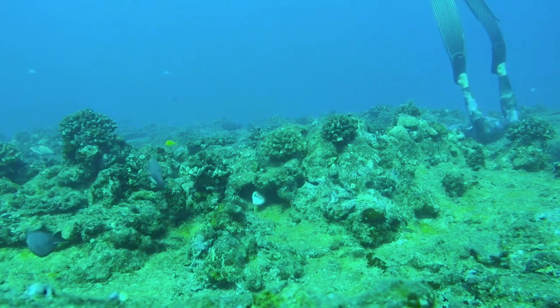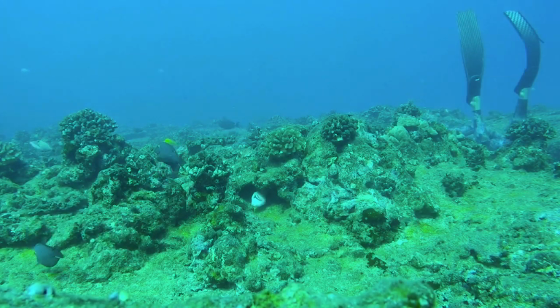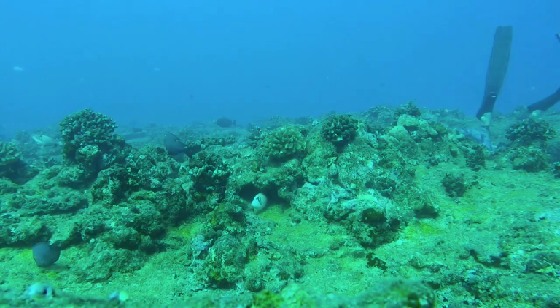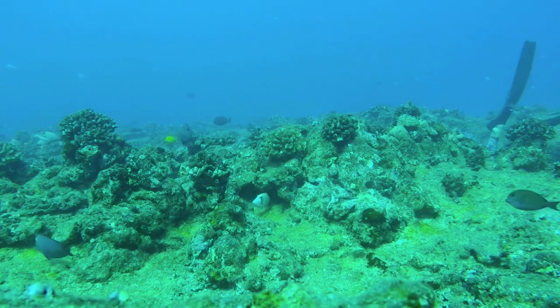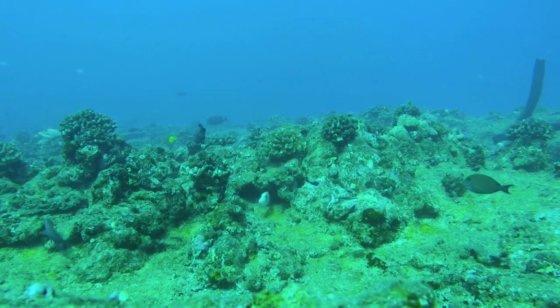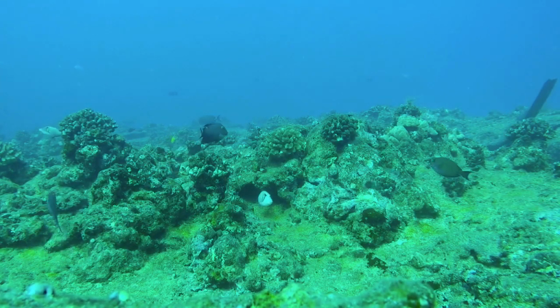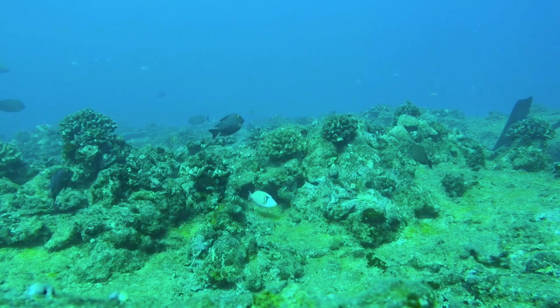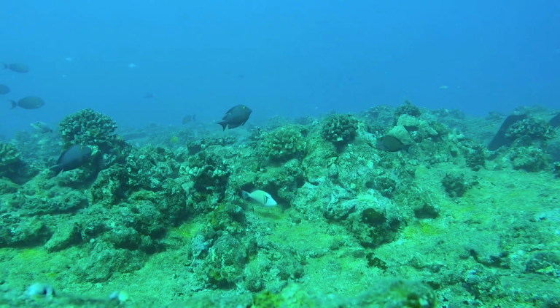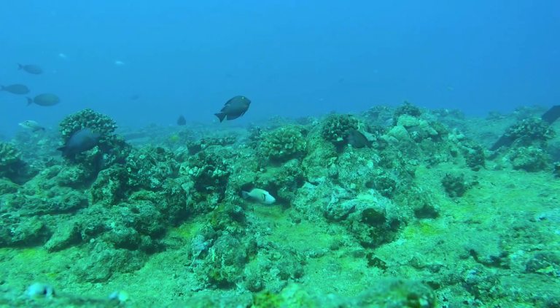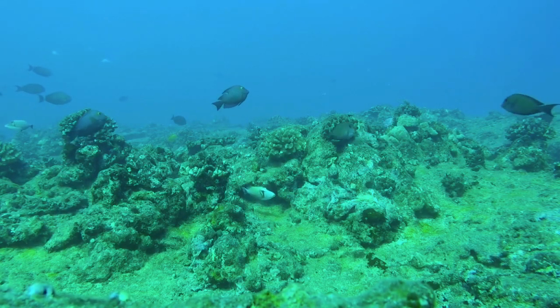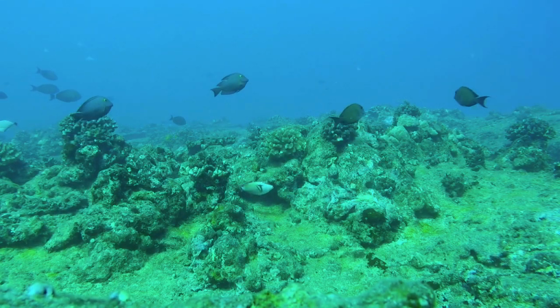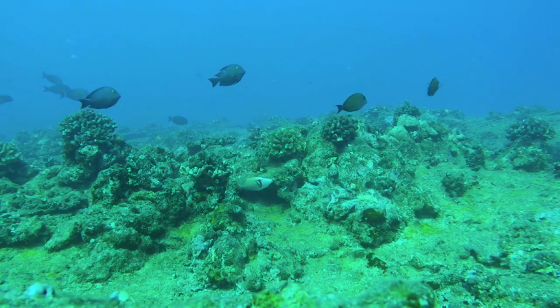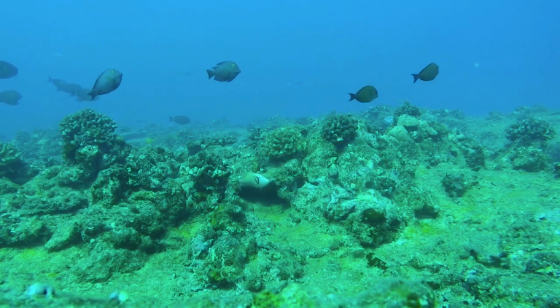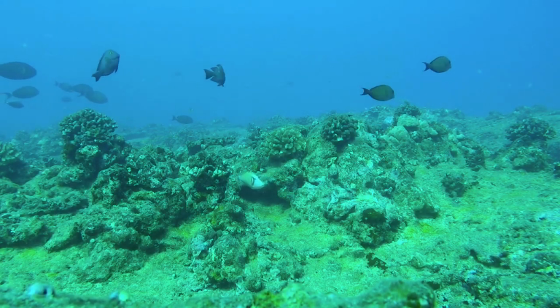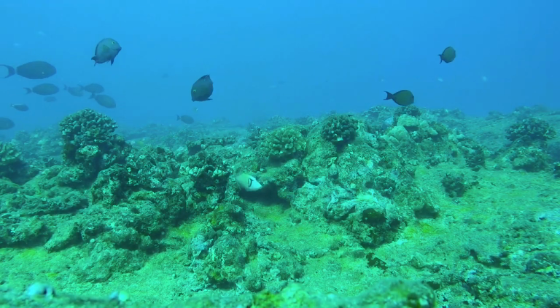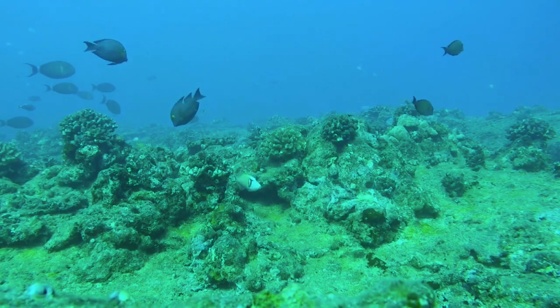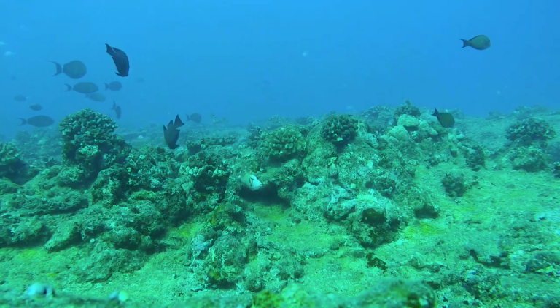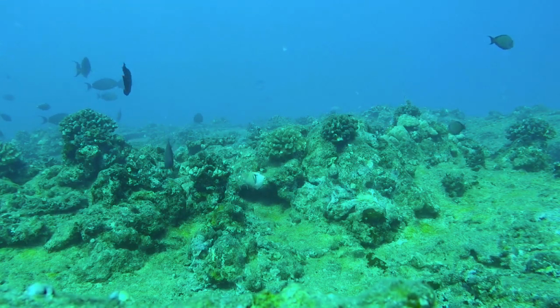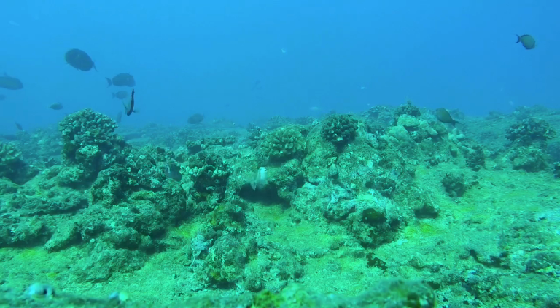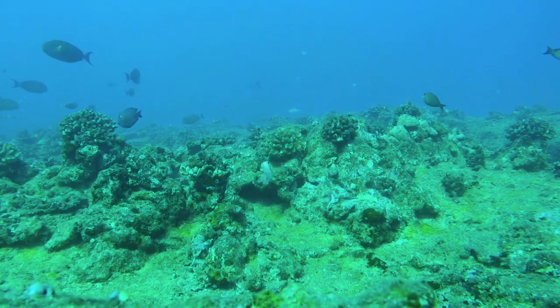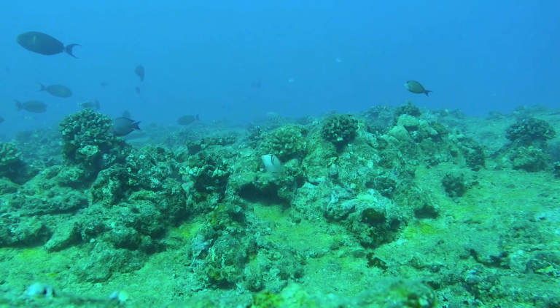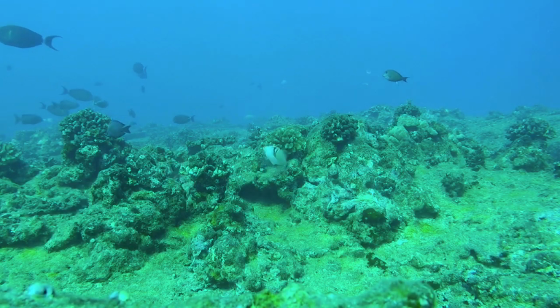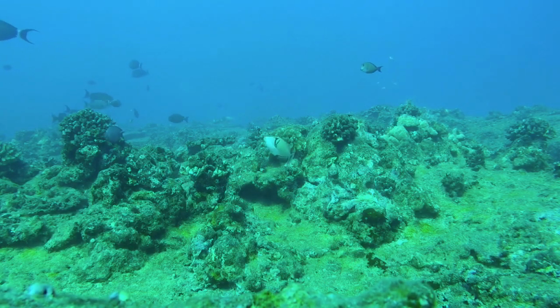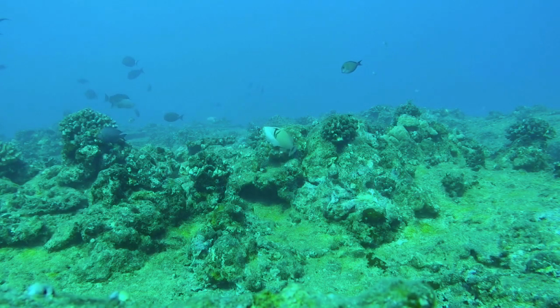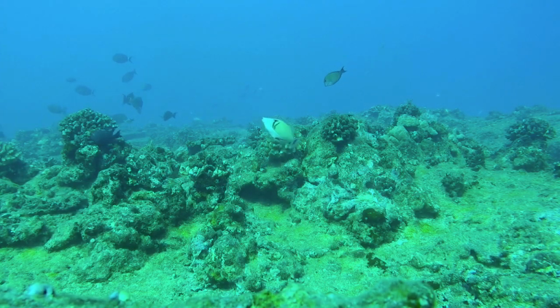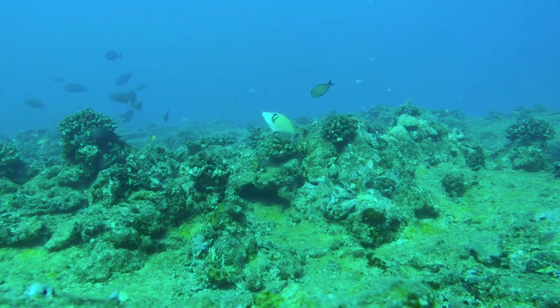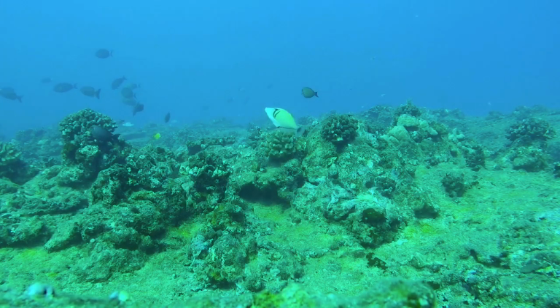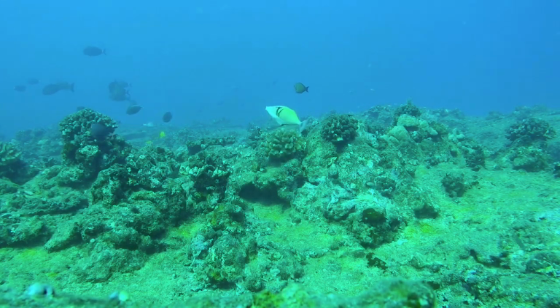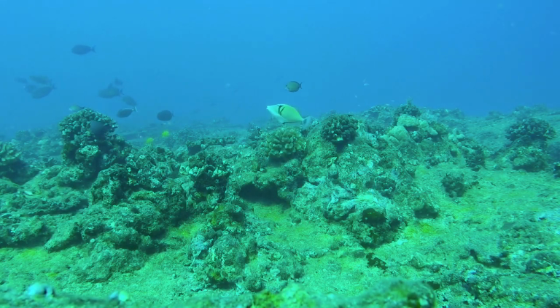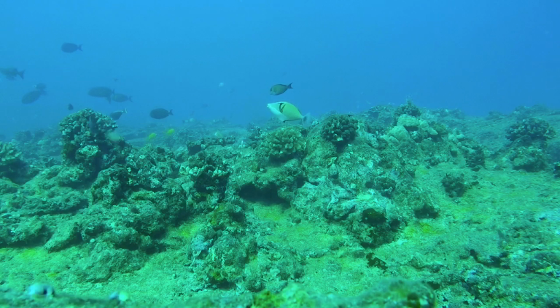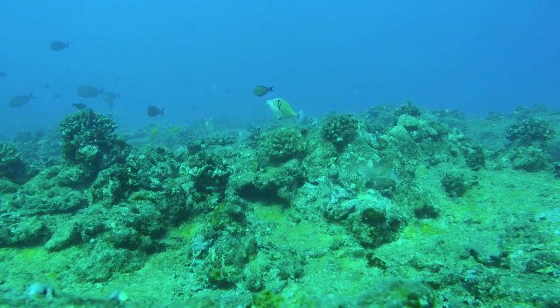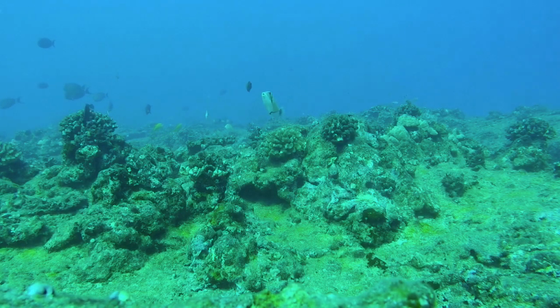Welcome to Deeper Perspectives, the greatest spearfishing podcast. On this dive I actually fail to shoot a joe, but it's a good illustration of what happens when your gun is overpowered.